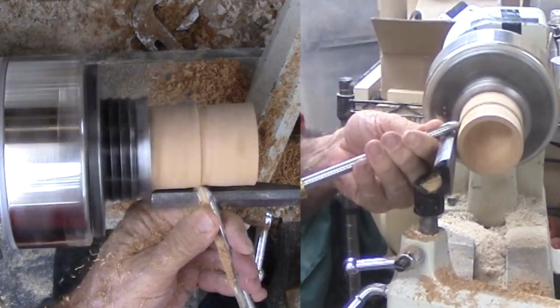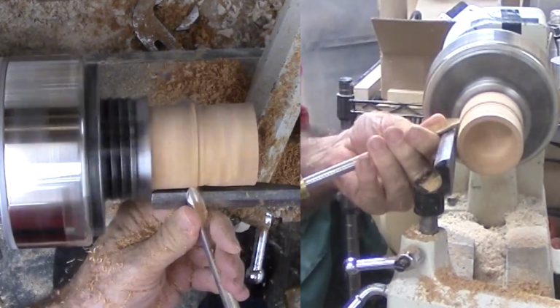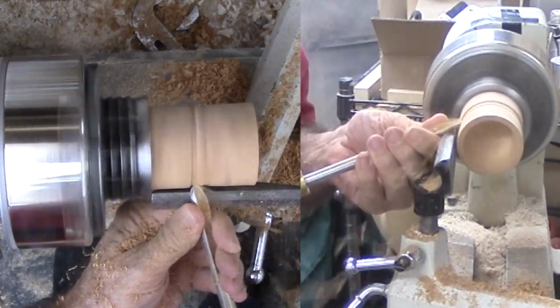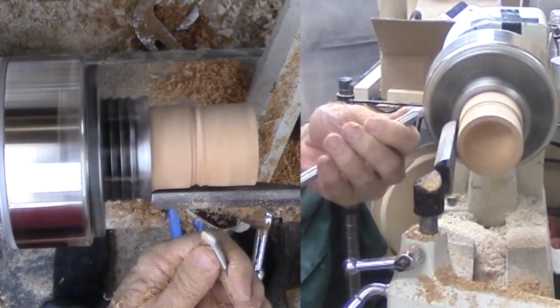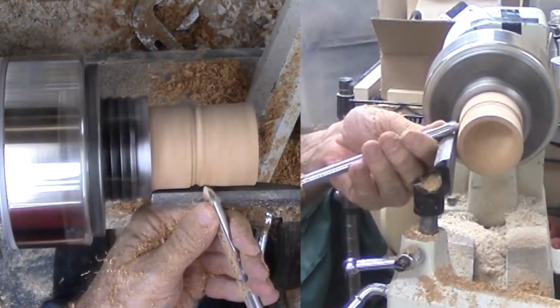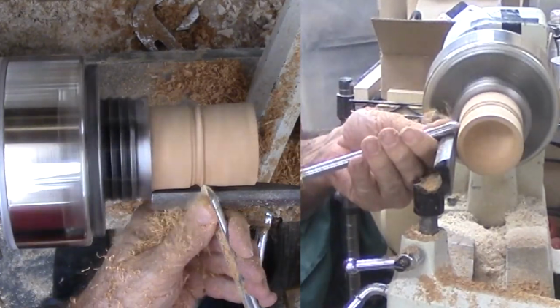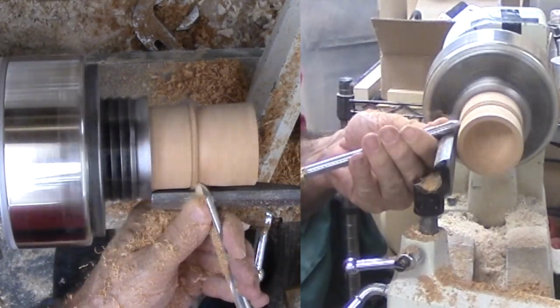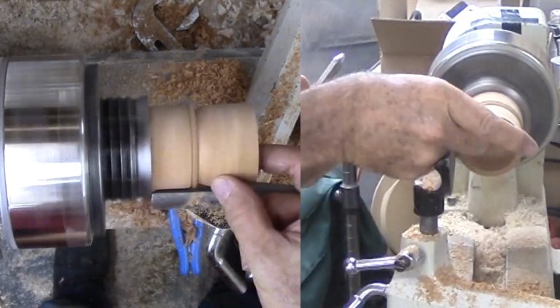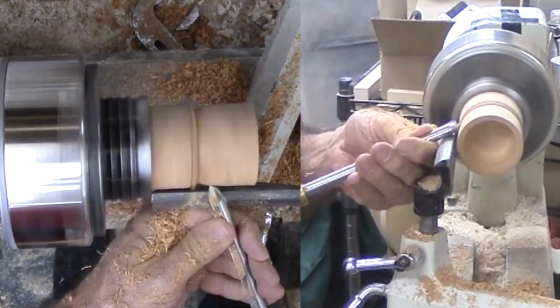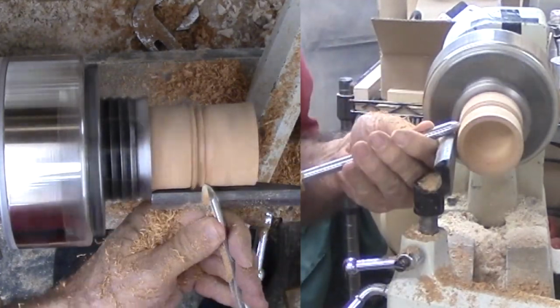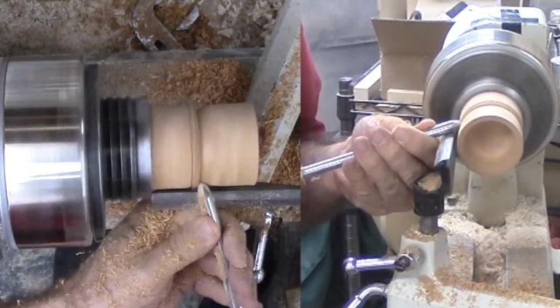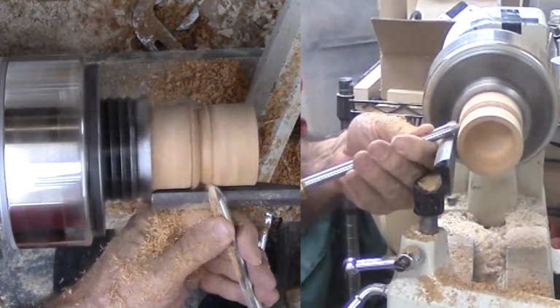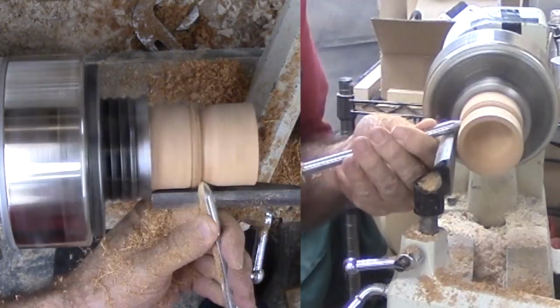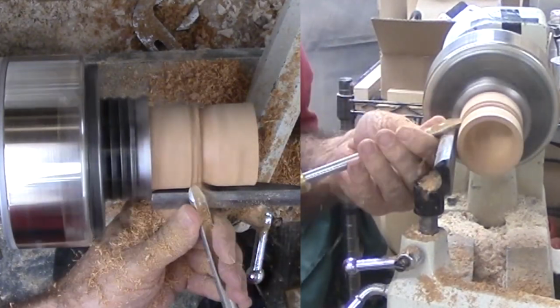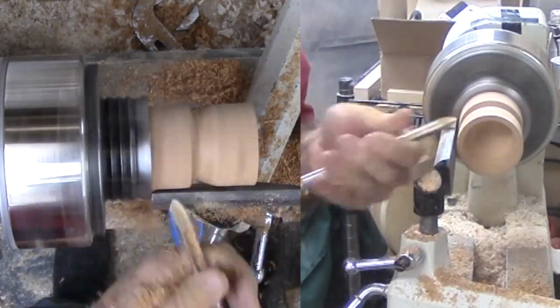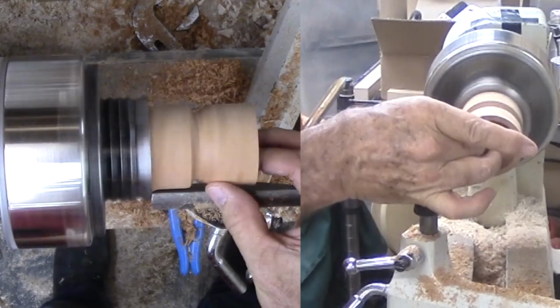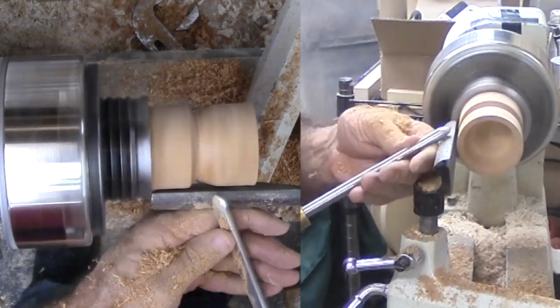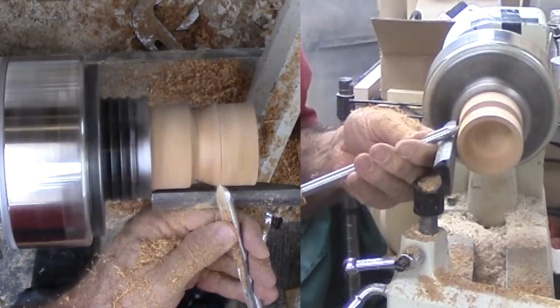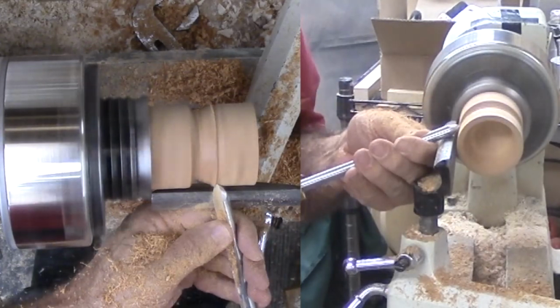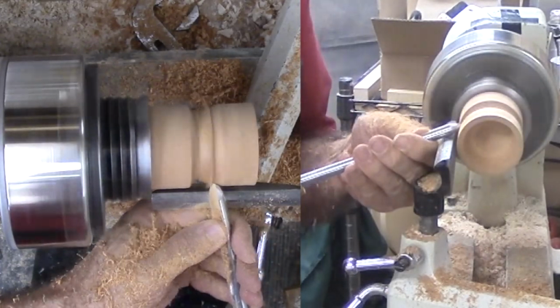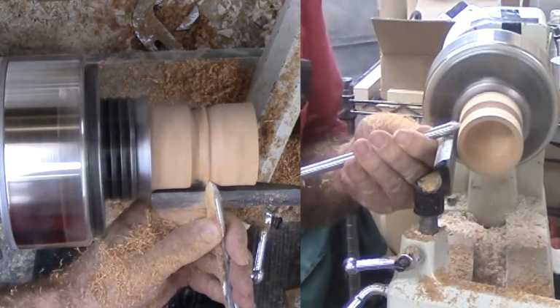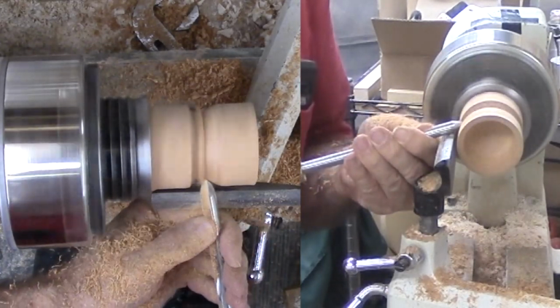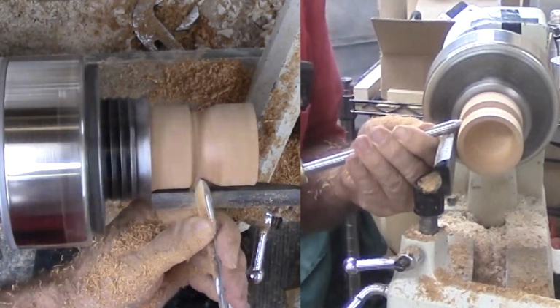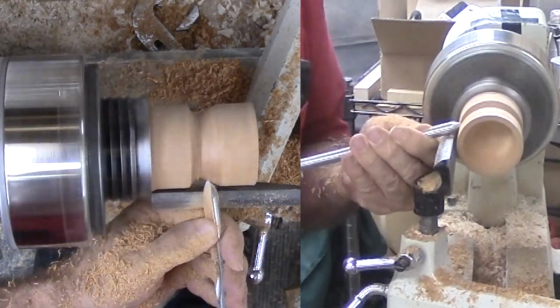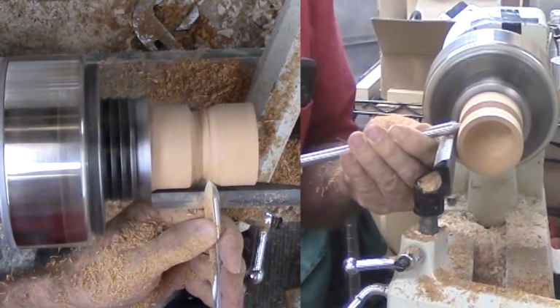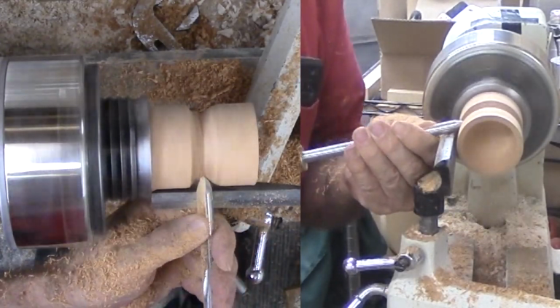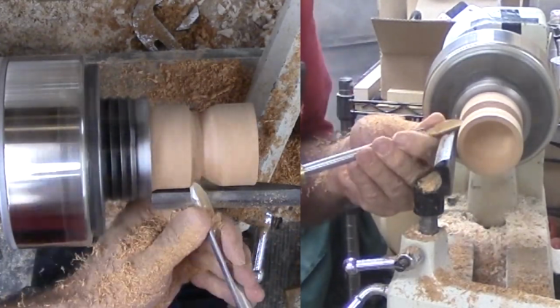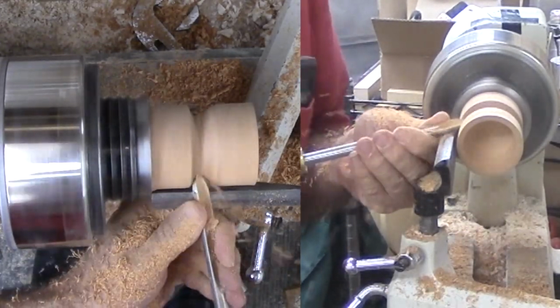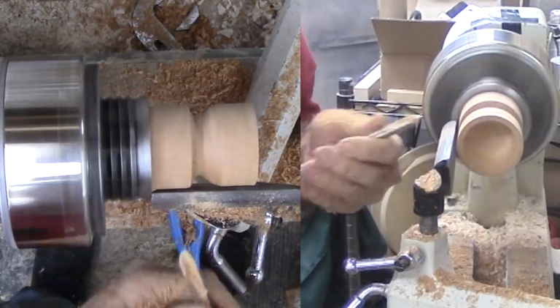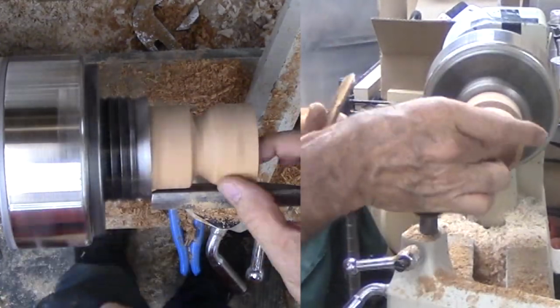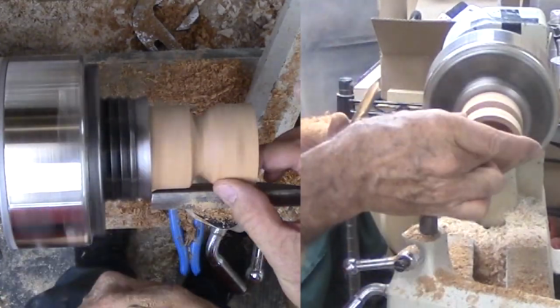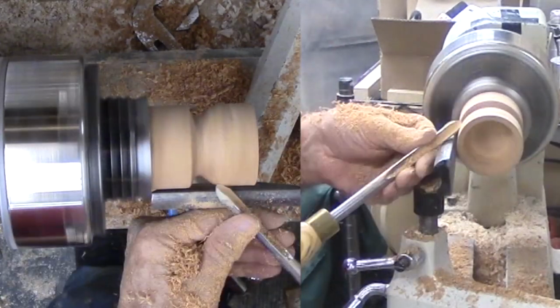I mark my limit, then round off the bottom and clean up the sides. I check the wall thickness repeatedly. I'm using my spindle gouge in both a push cut and a shear cut.